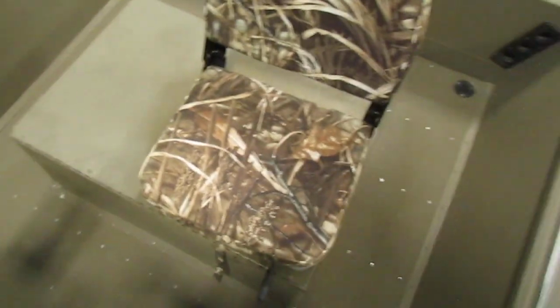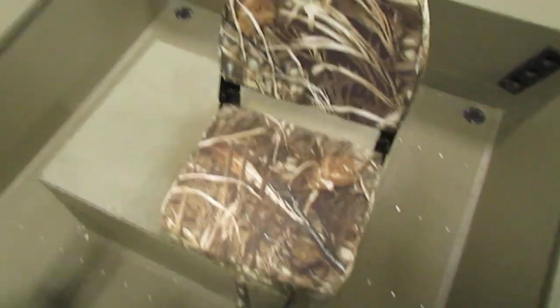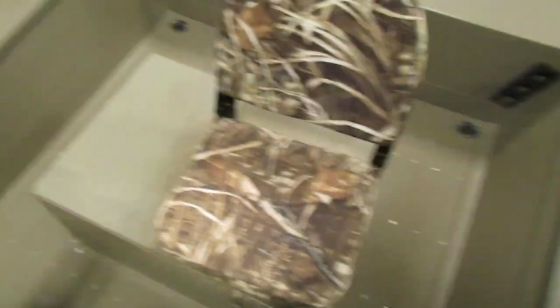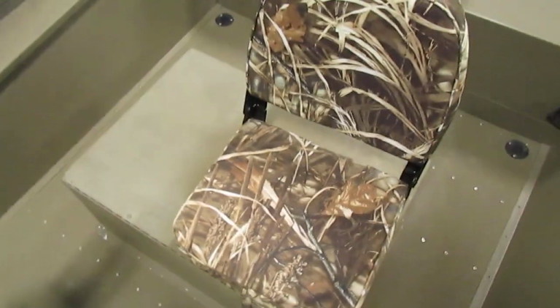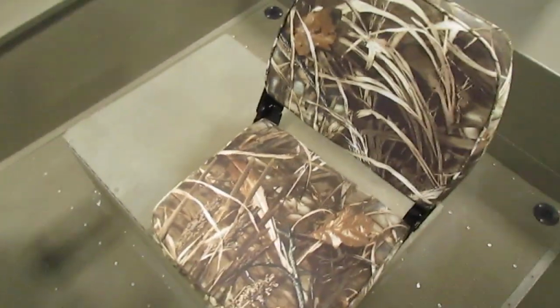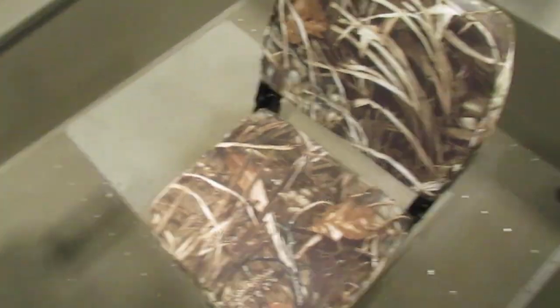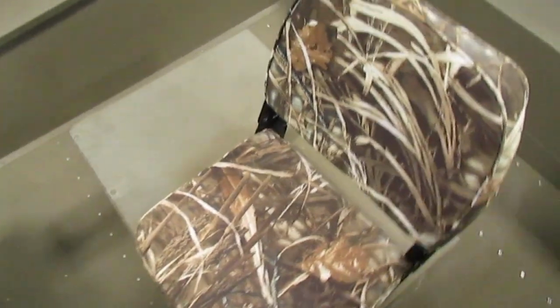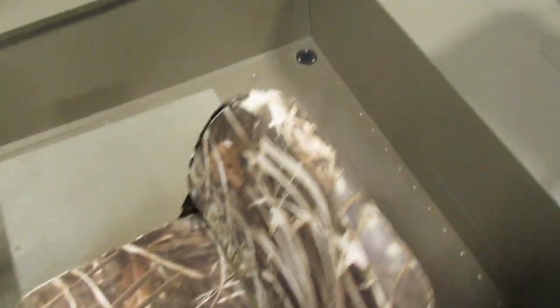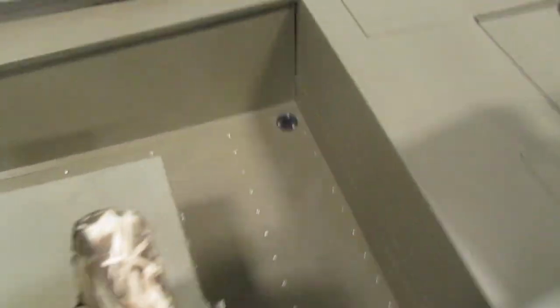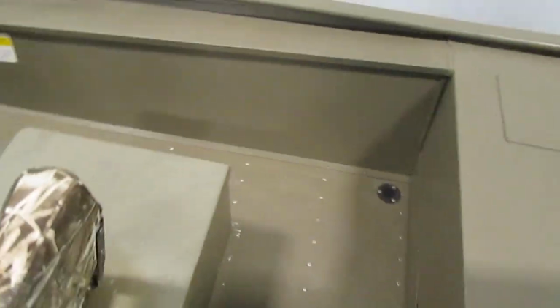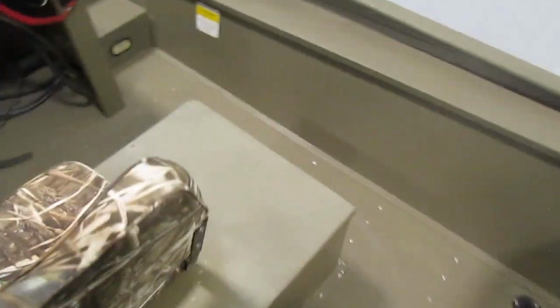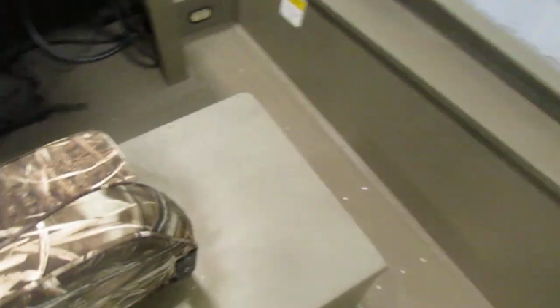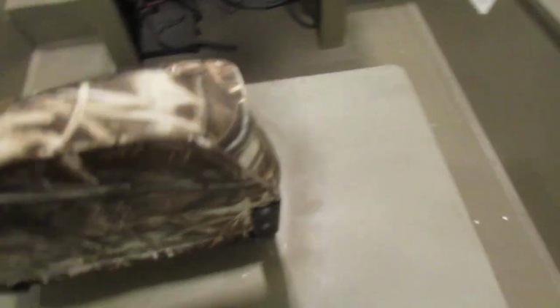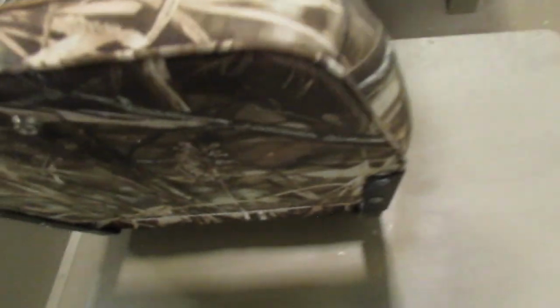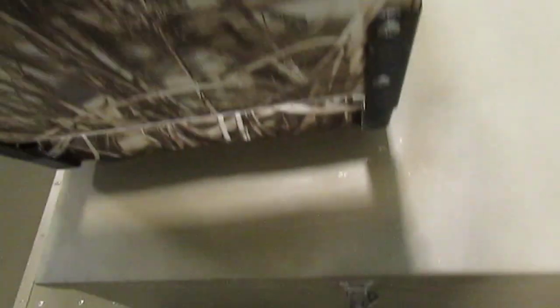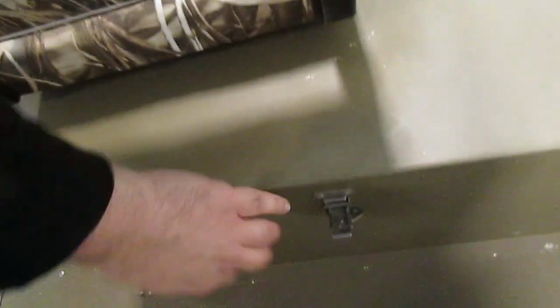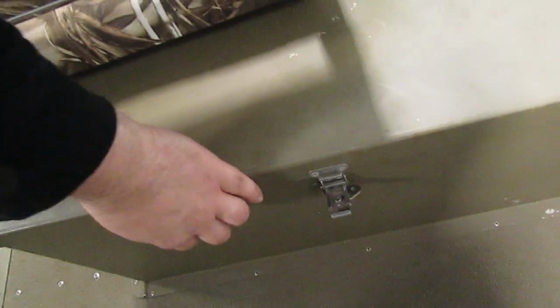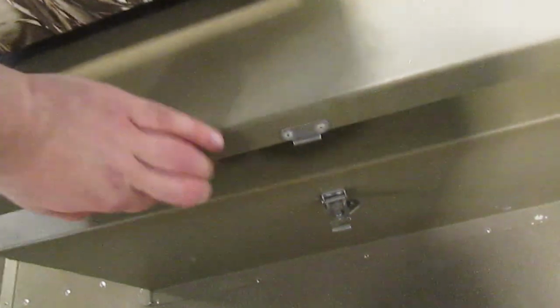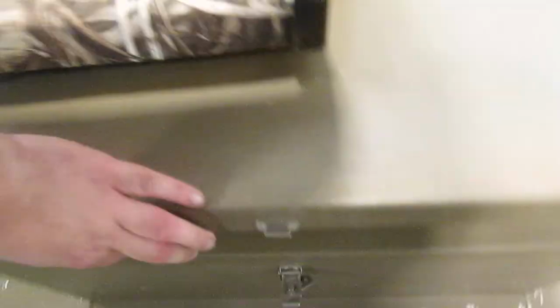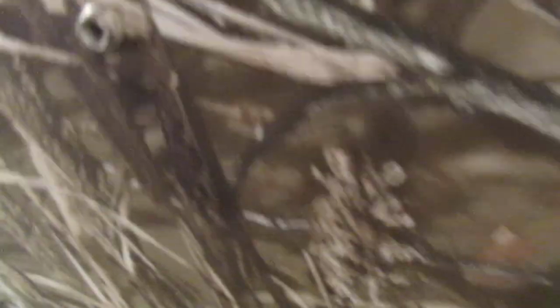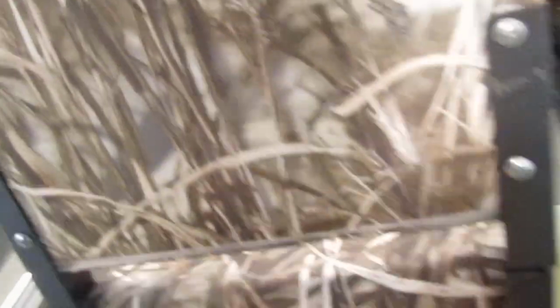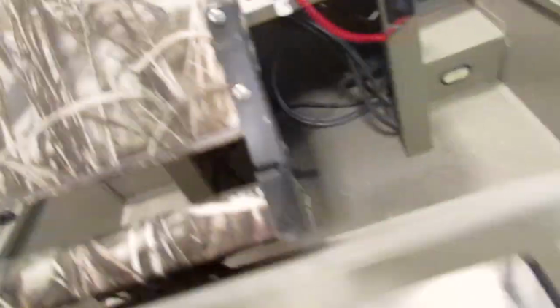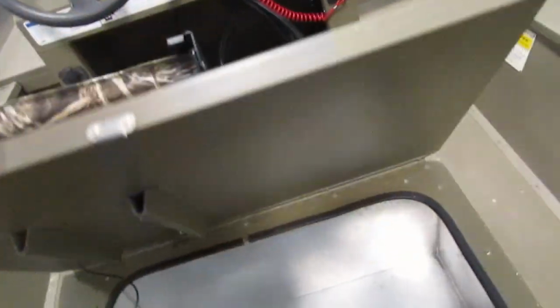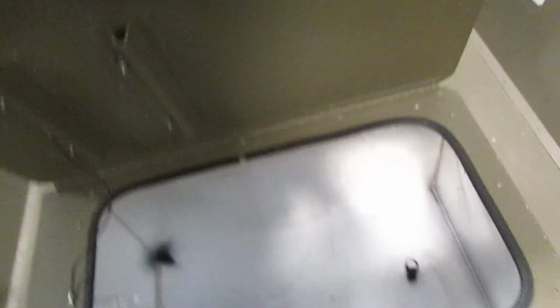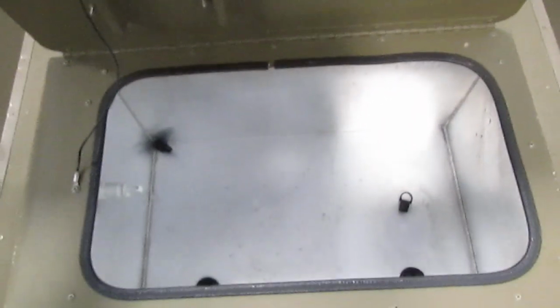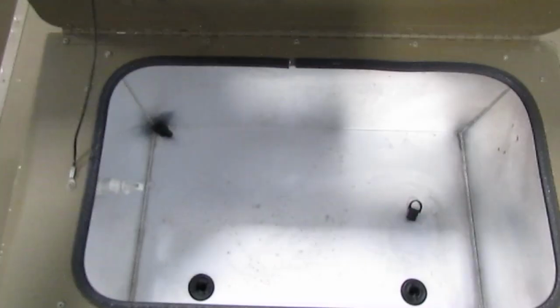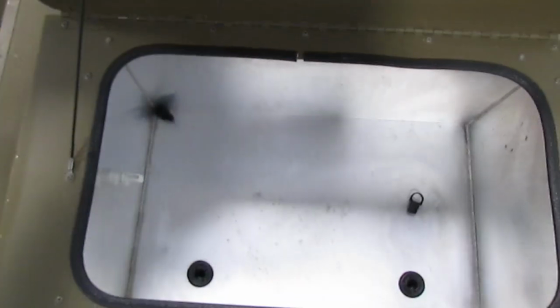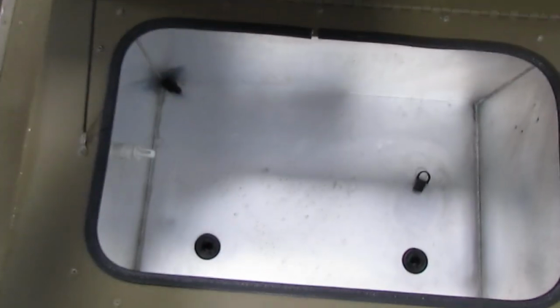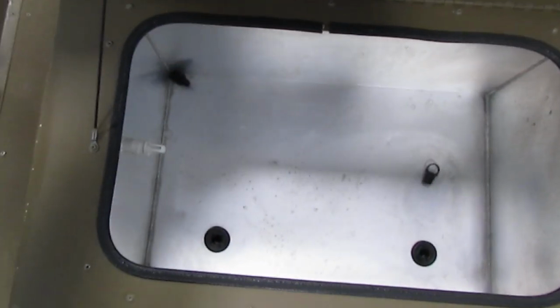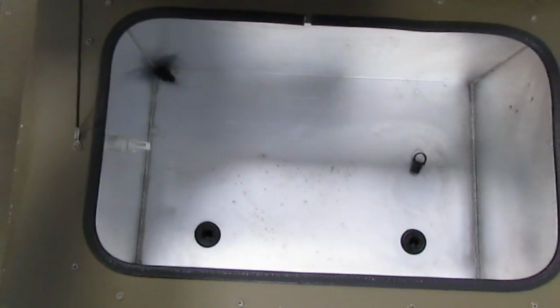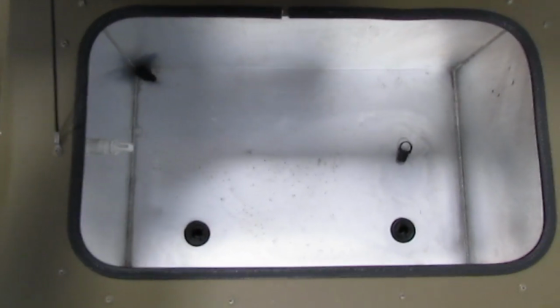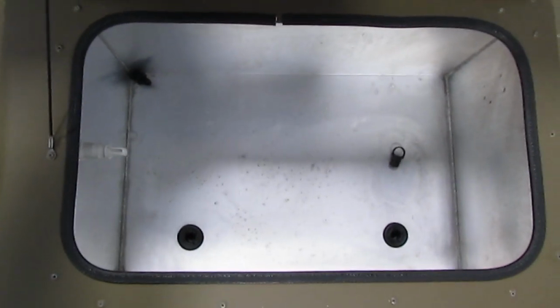Now, at the seat on the helm, it does sit on this bench, which is a live well underneath — a nice, large, aerated live well.